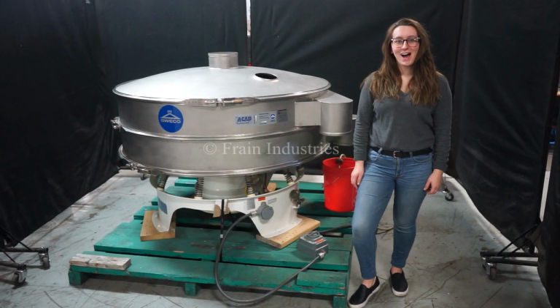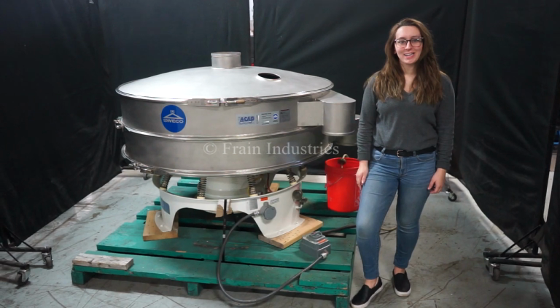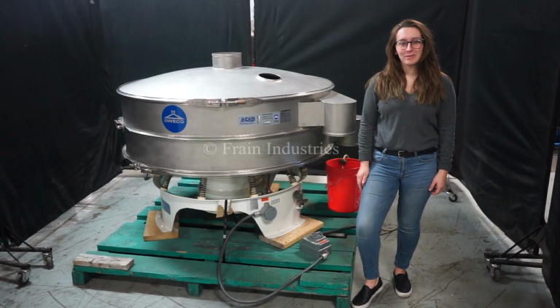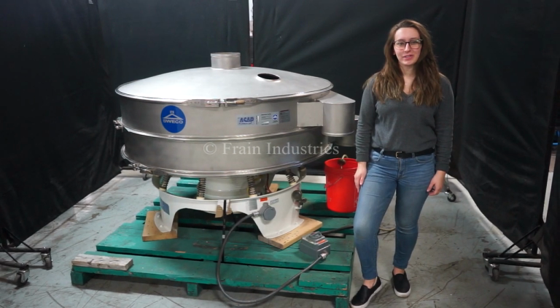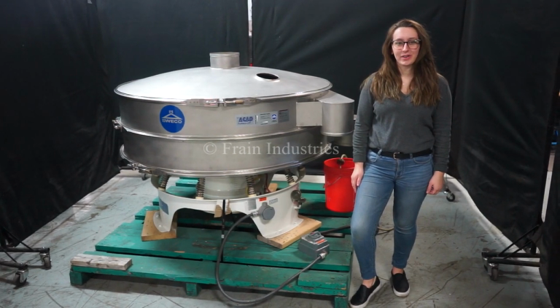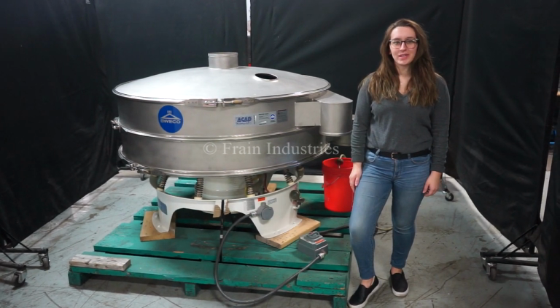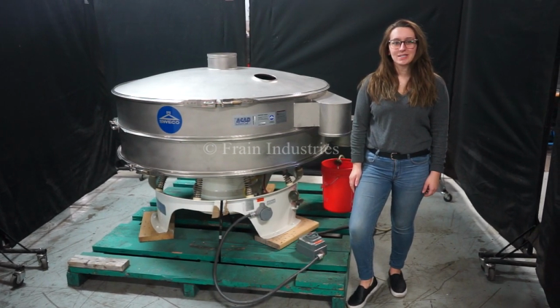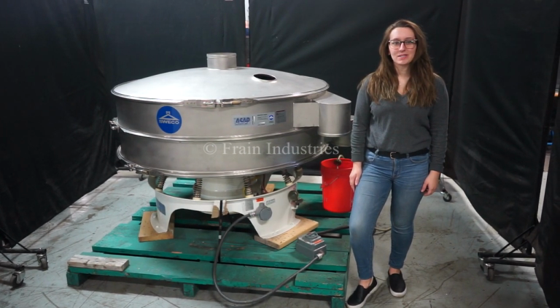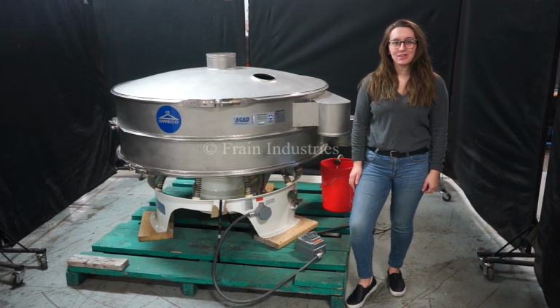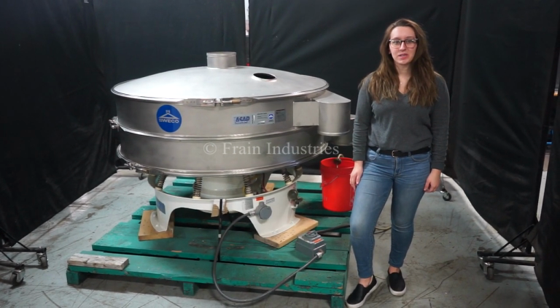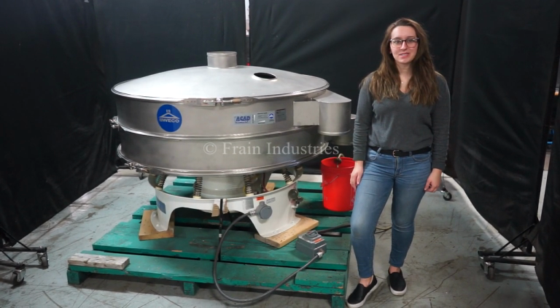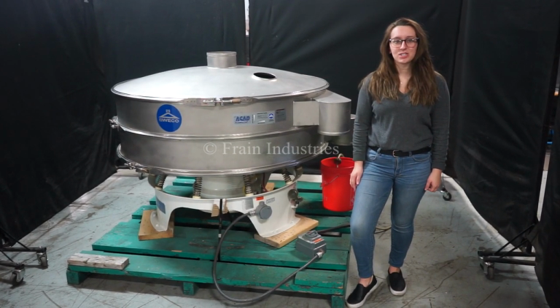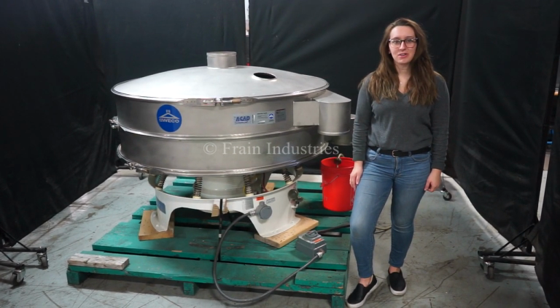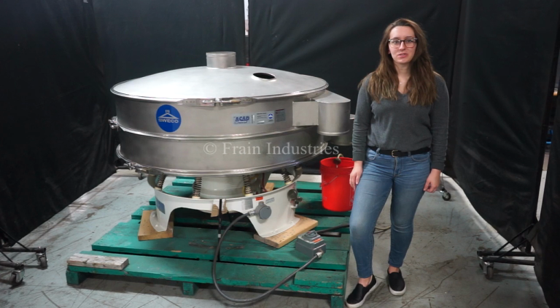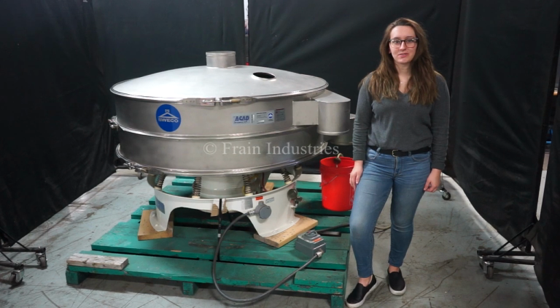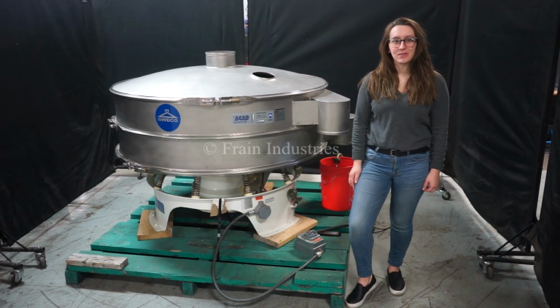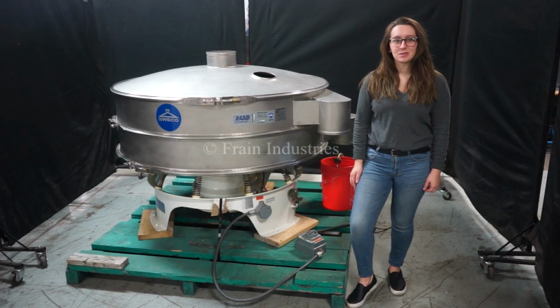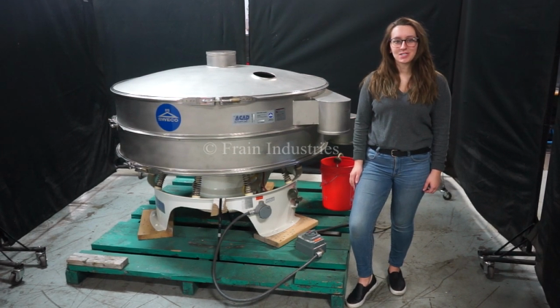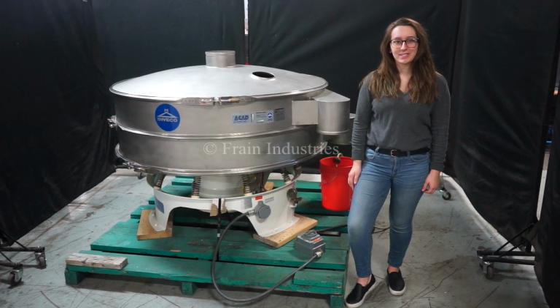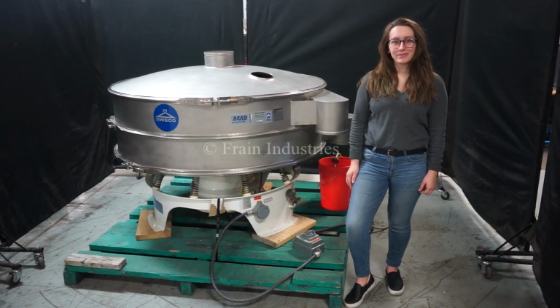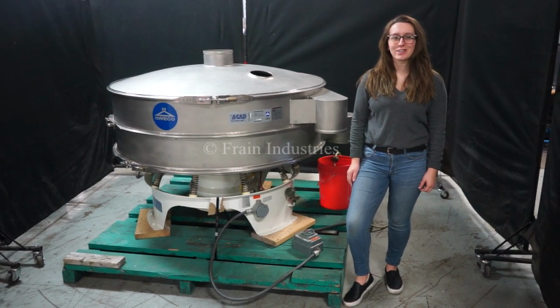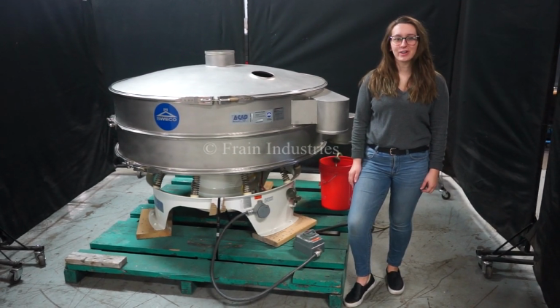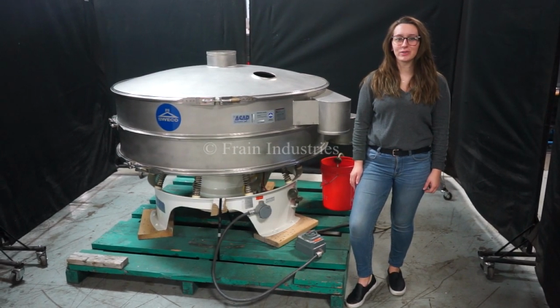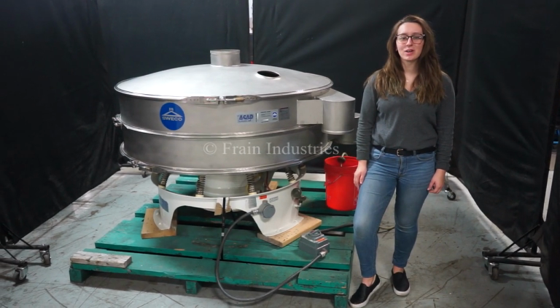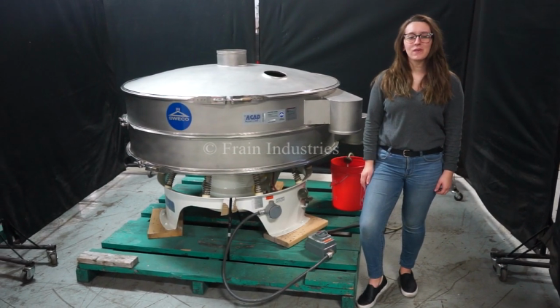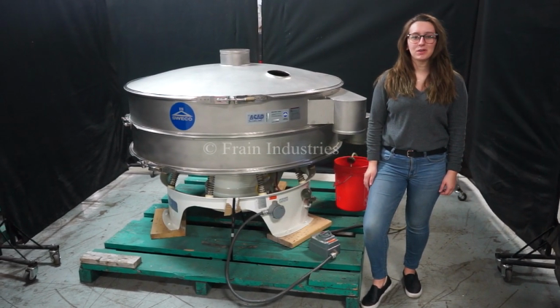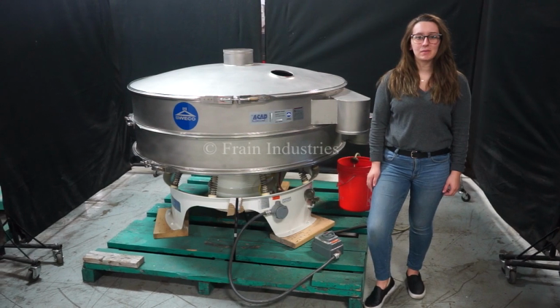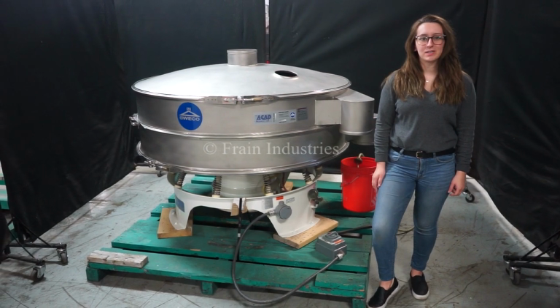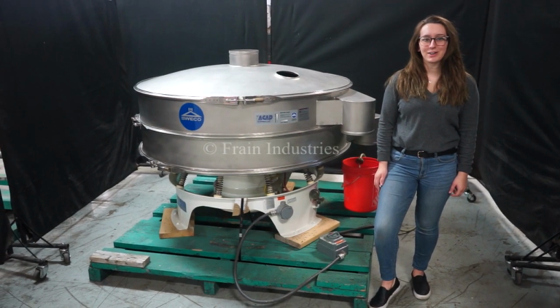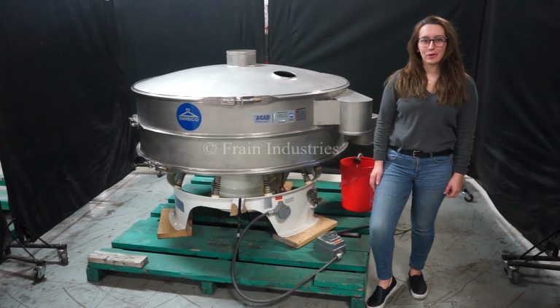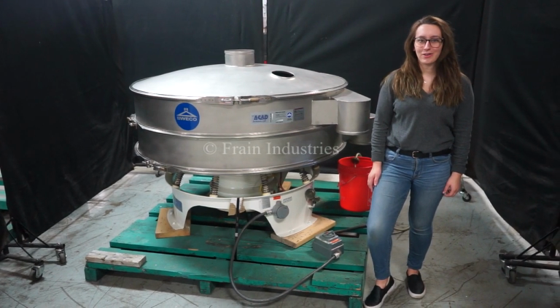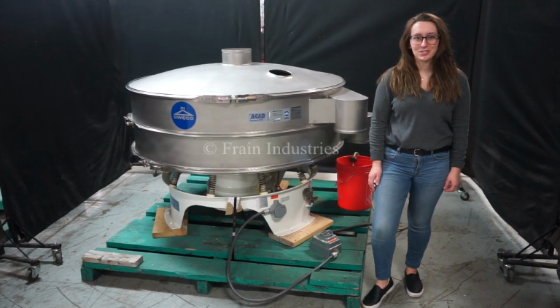Hi, I'm Elena with the Frame Group. Today we'll be cycling your Suiko 60-inch diameter vibratory sifter. This machine is currently set to 3-phase, 480 volts. We recommend reading the manual in its entirety before powering on the machine.